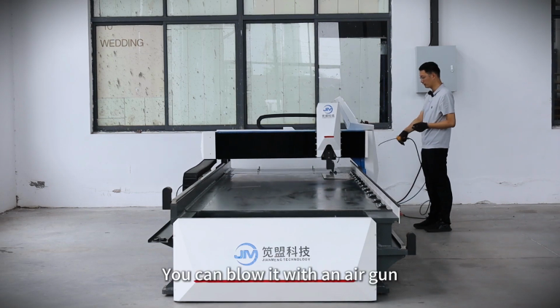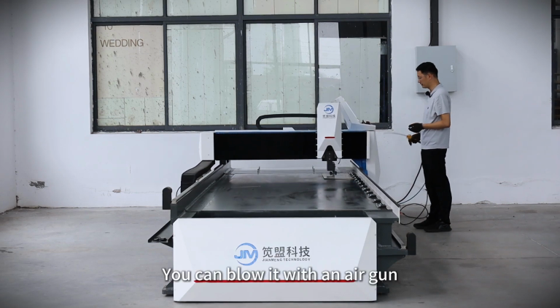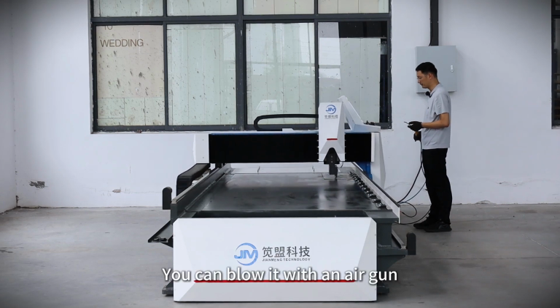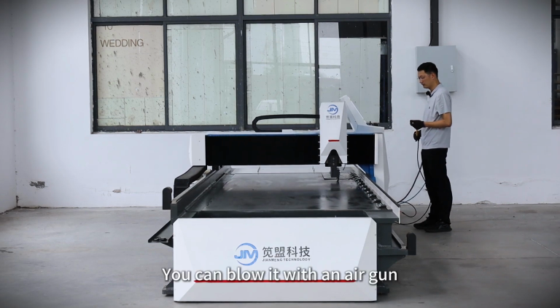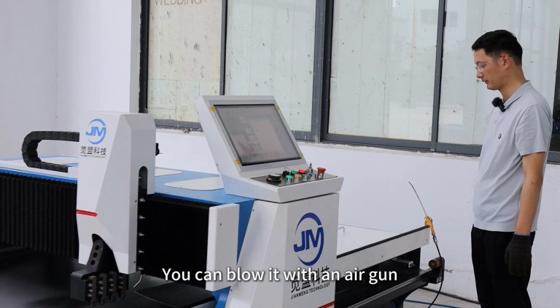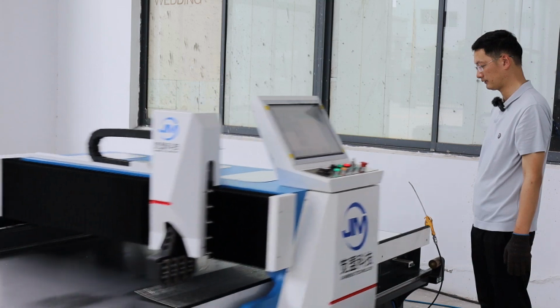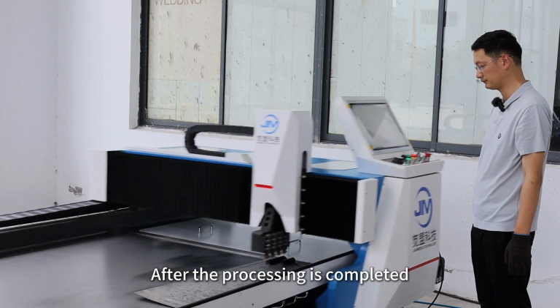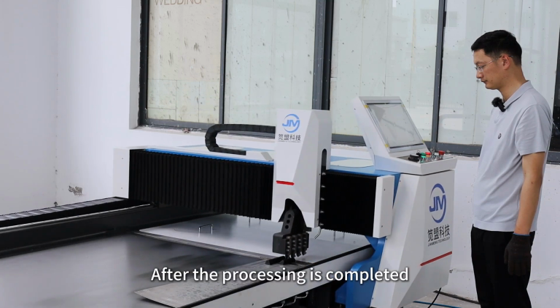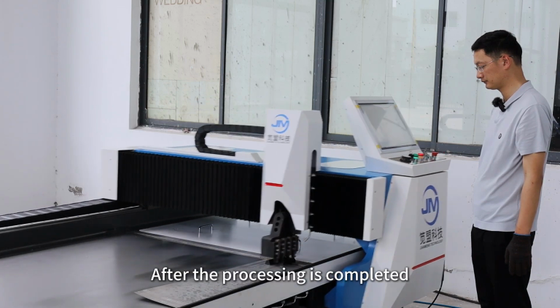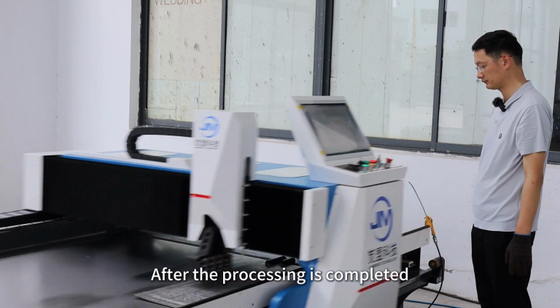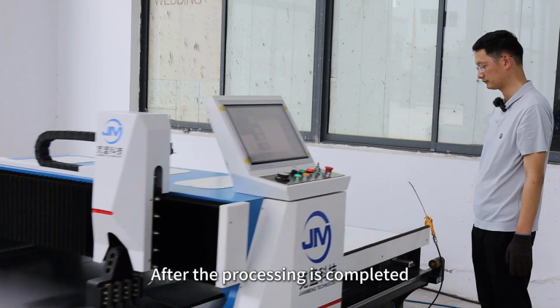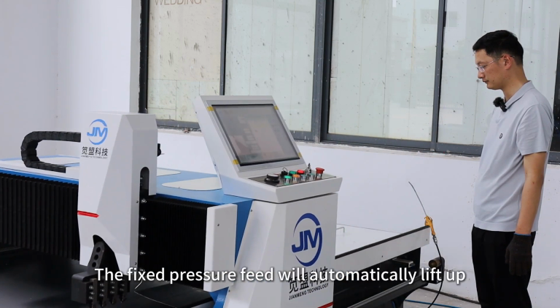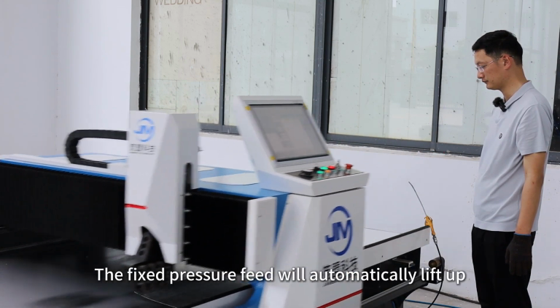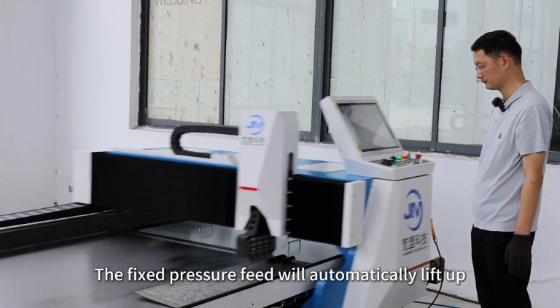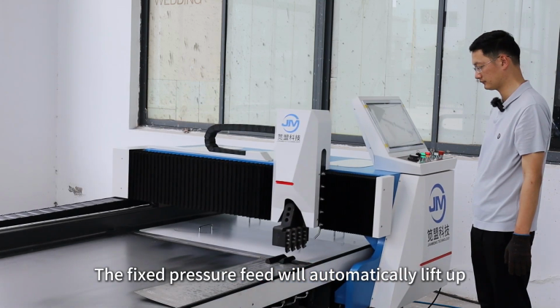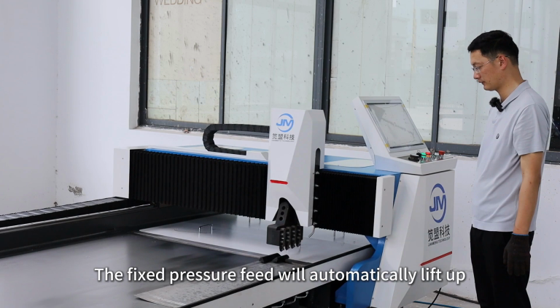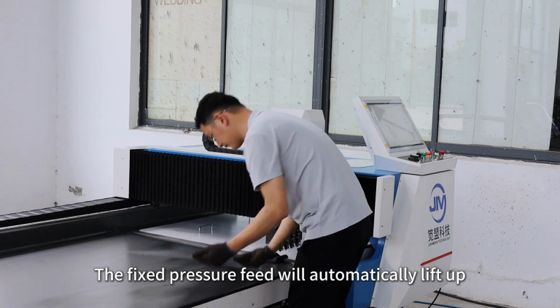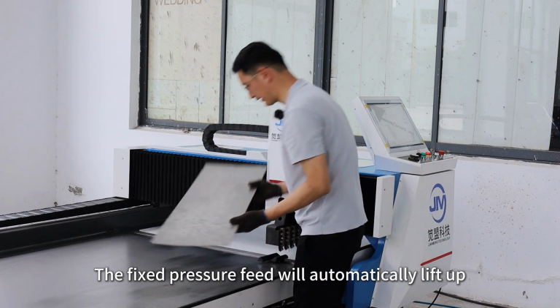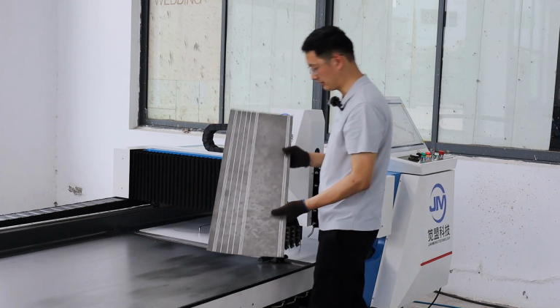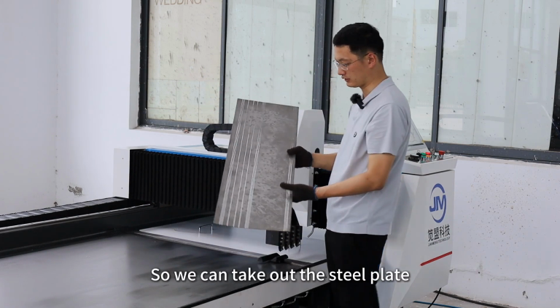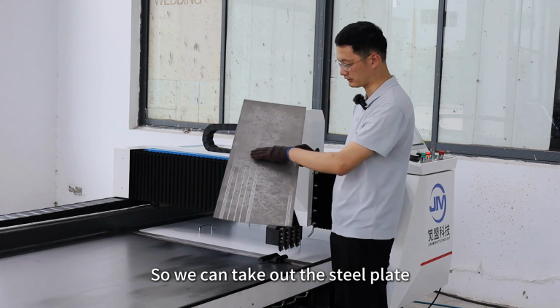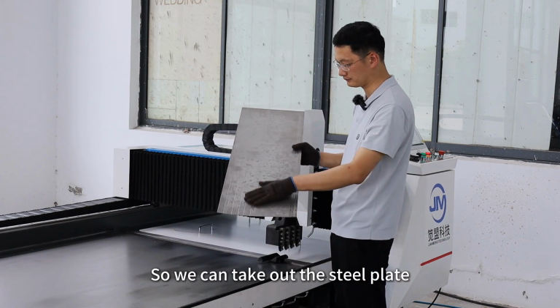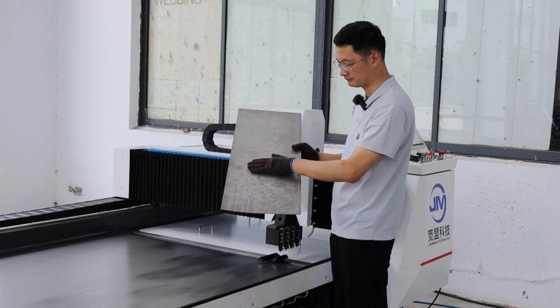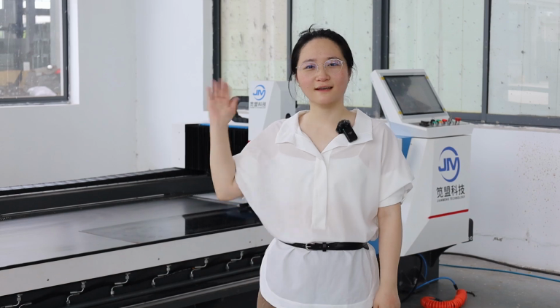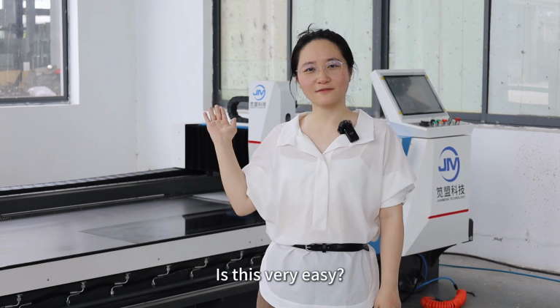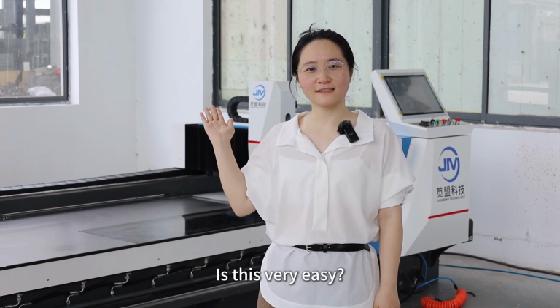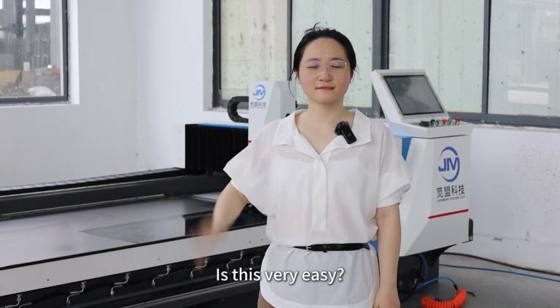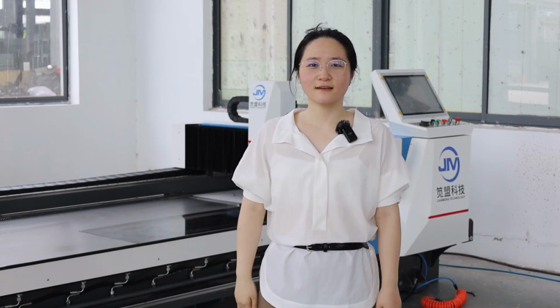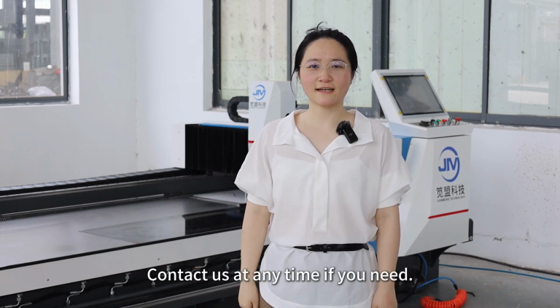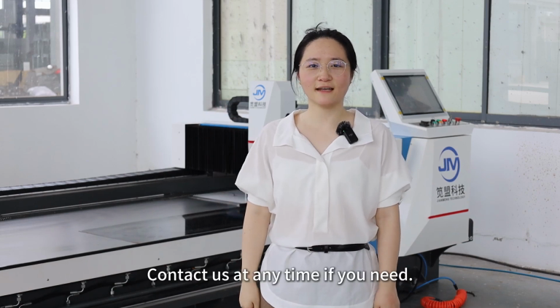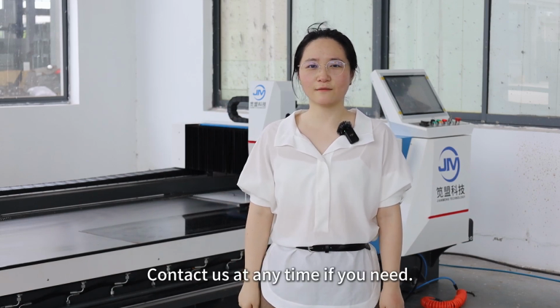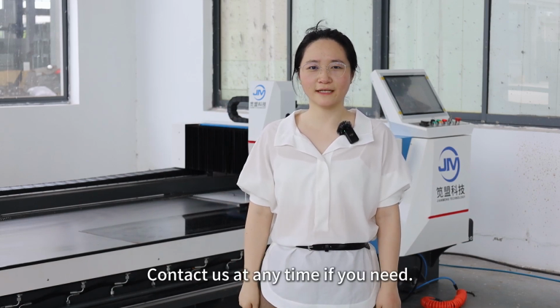You can blow it with an air gun. After the processing is completed, the fixed pressure fit will automatically lift up, so we can check out the steel plate. Is this very easy? Contact us at any time if you need.